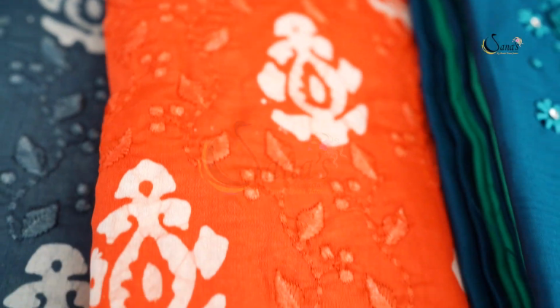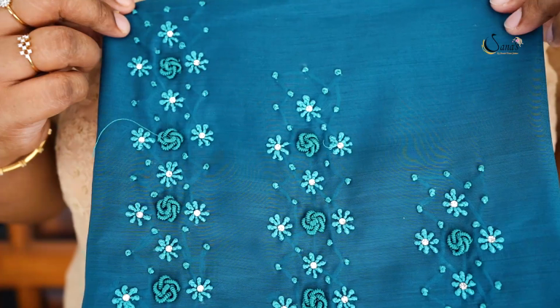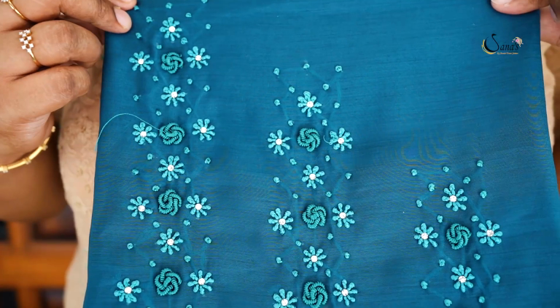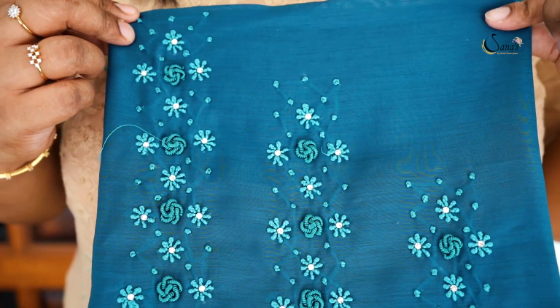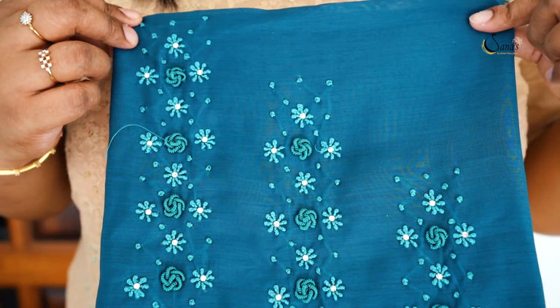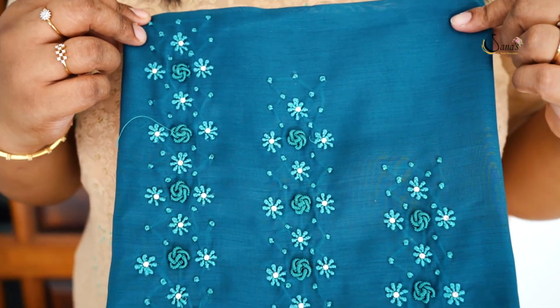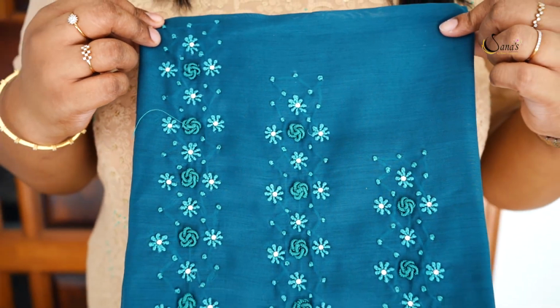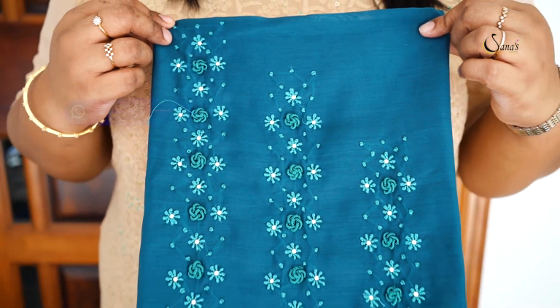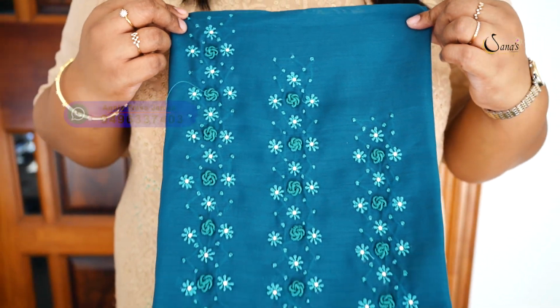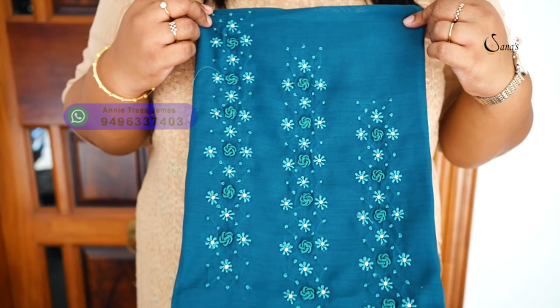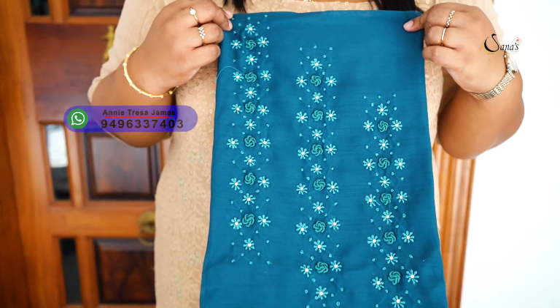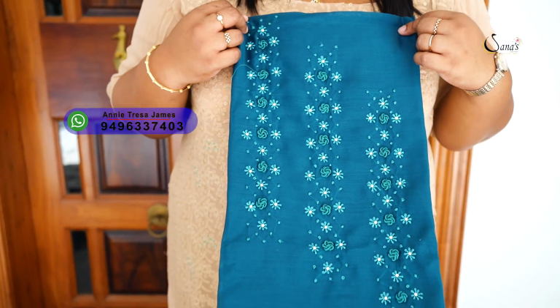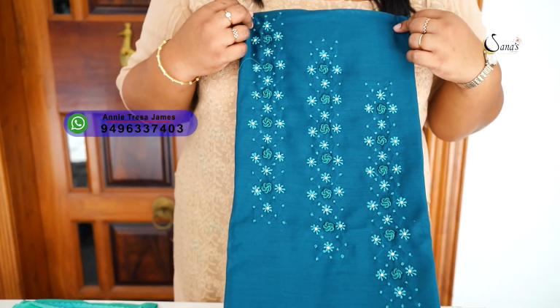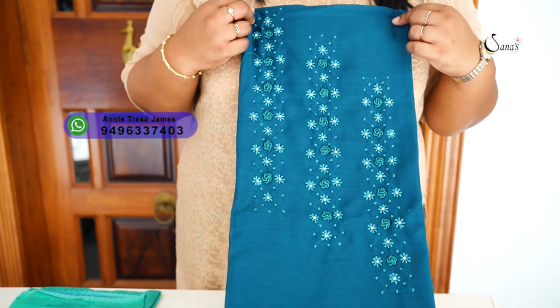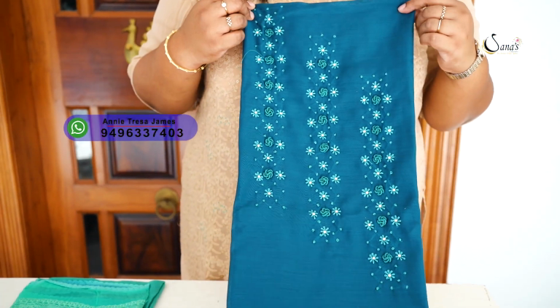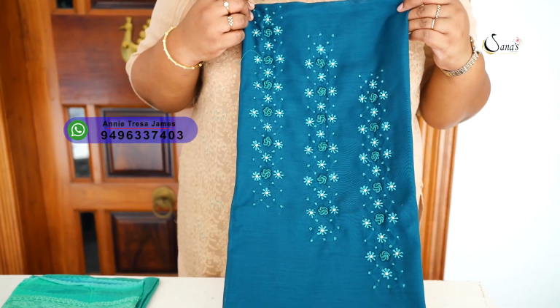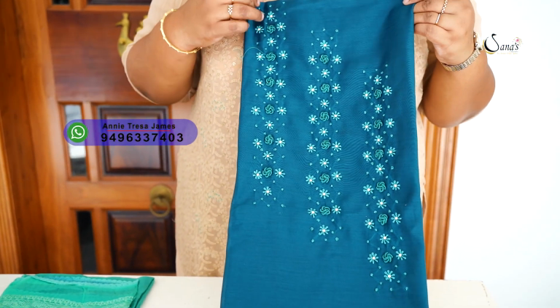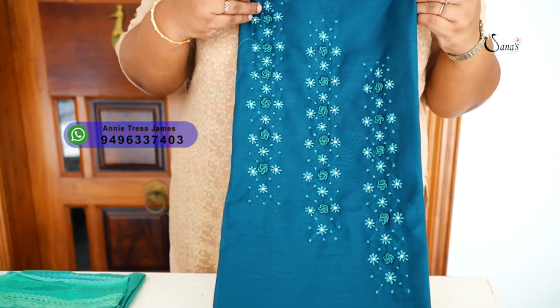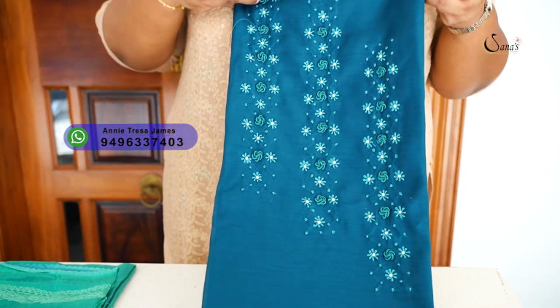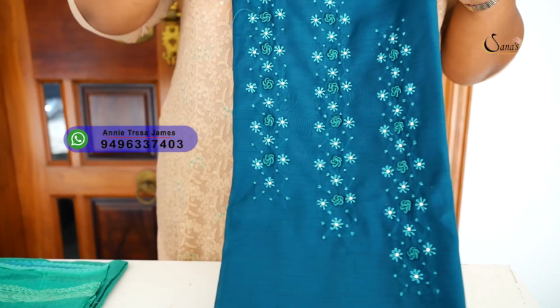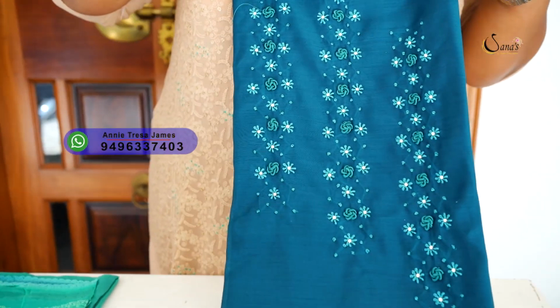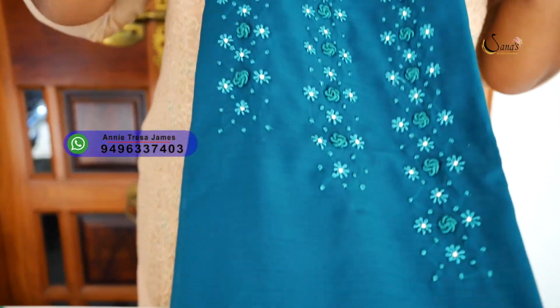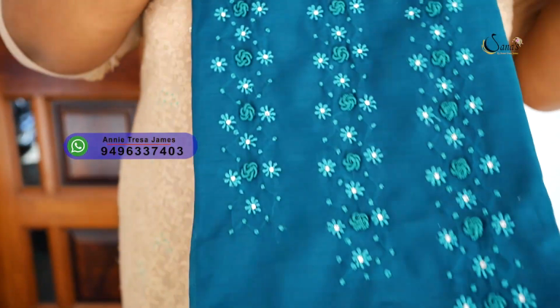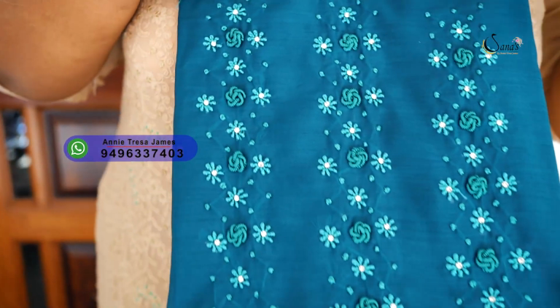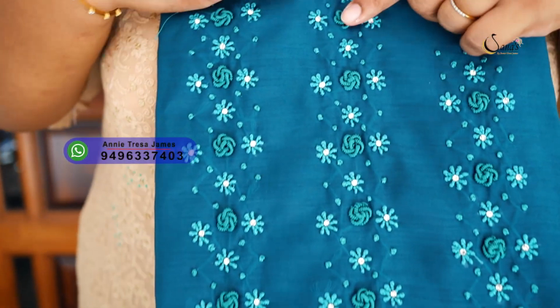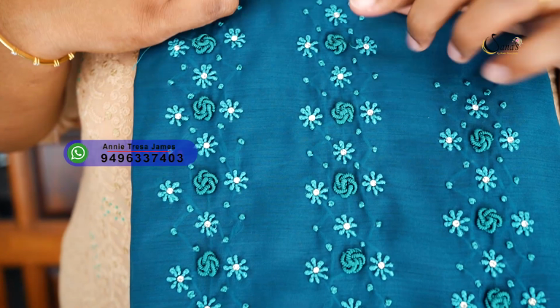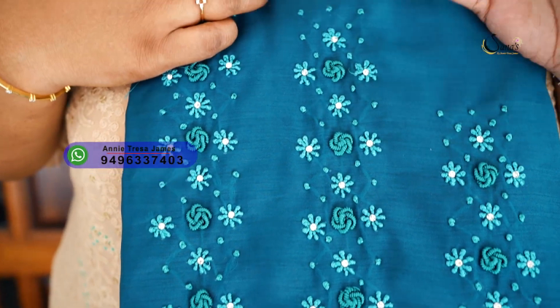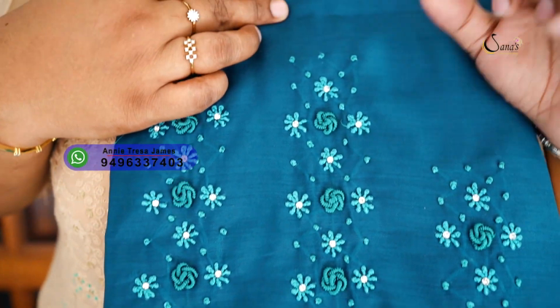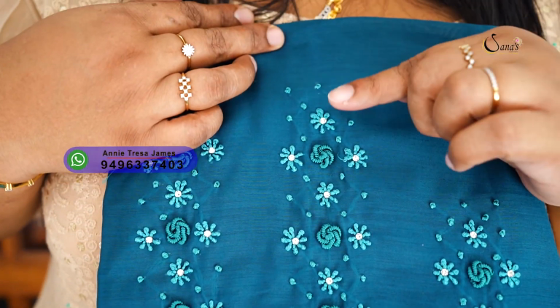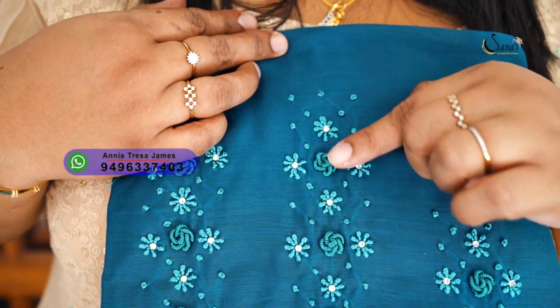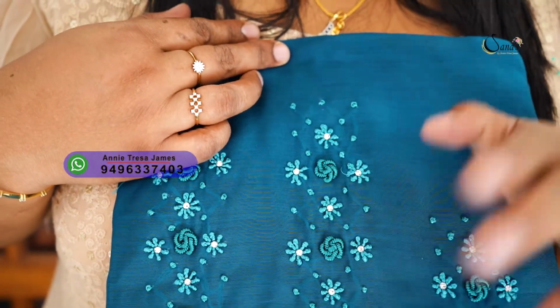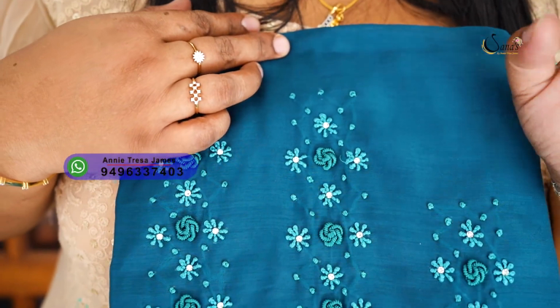This is a great part-wear collection. It is semi-silk fabric. It has very nice and elegant, simple flowers.